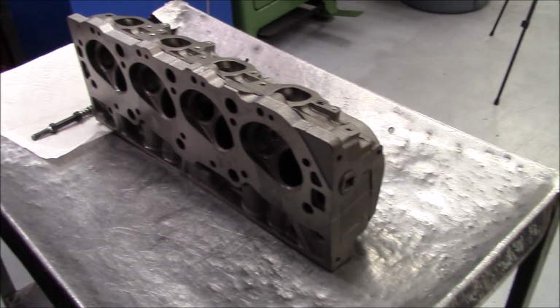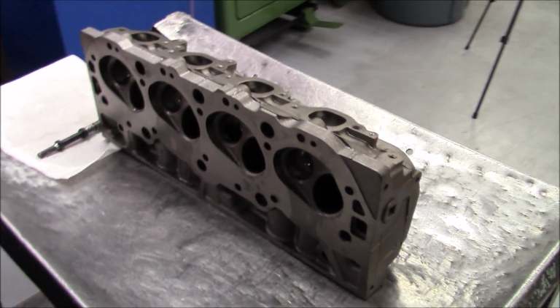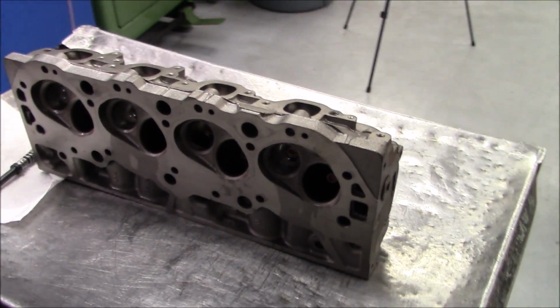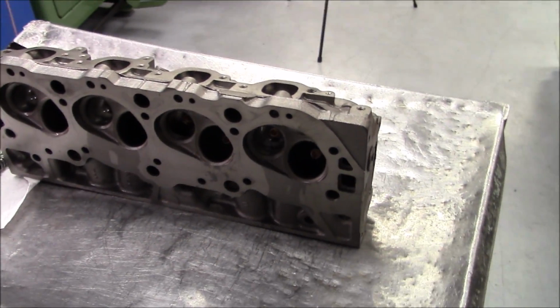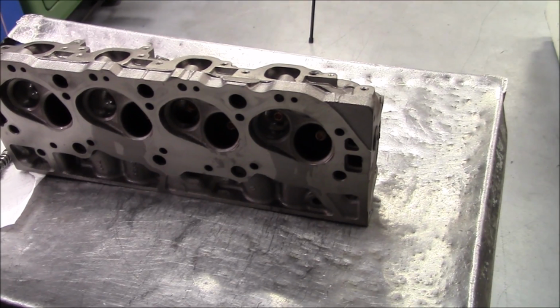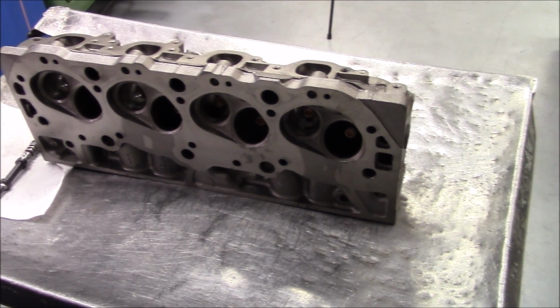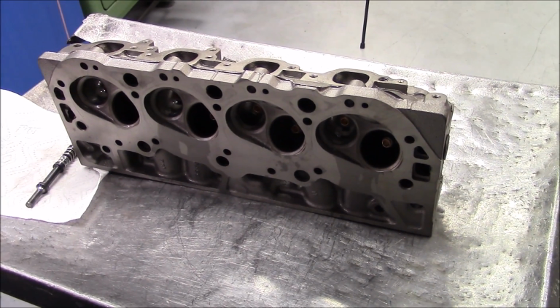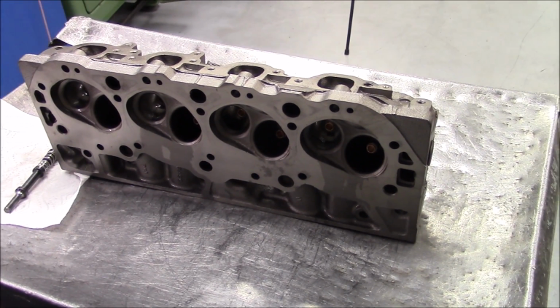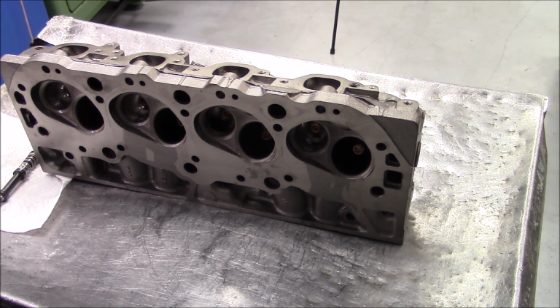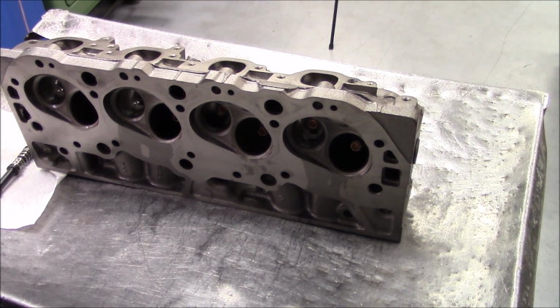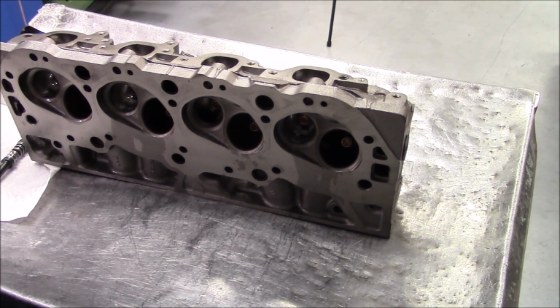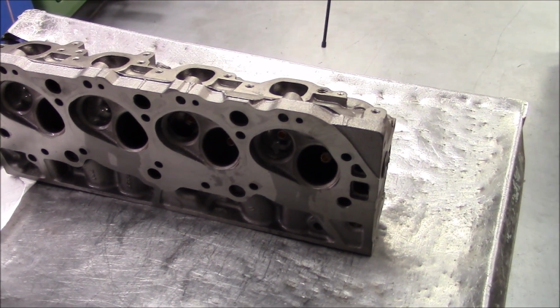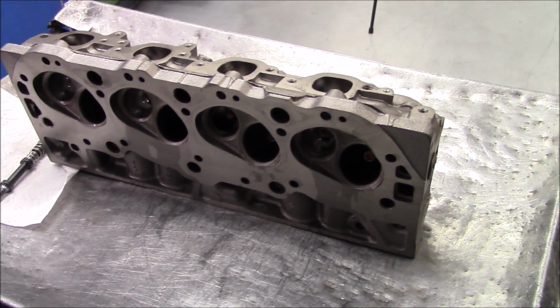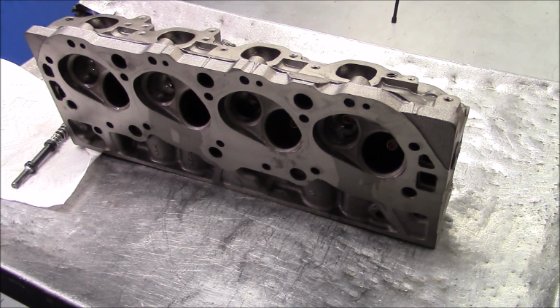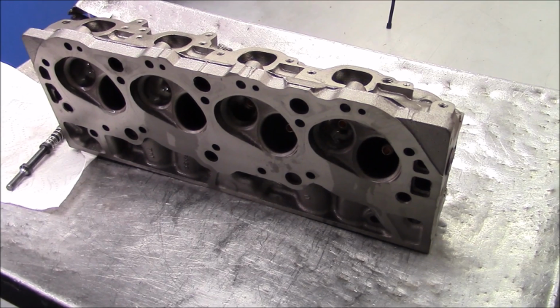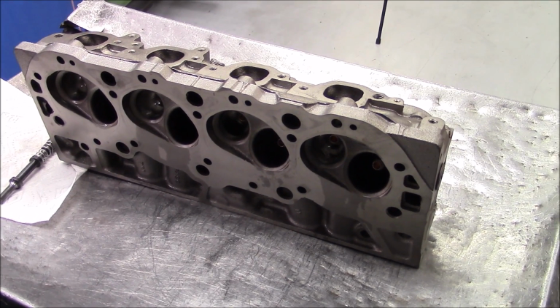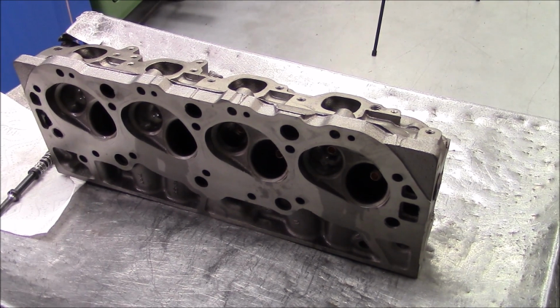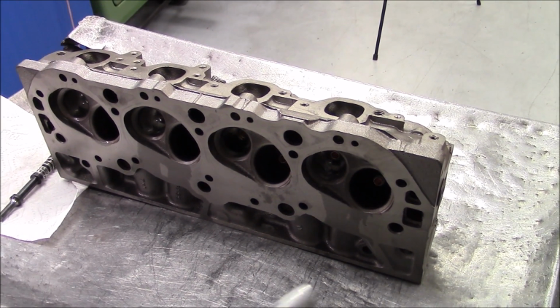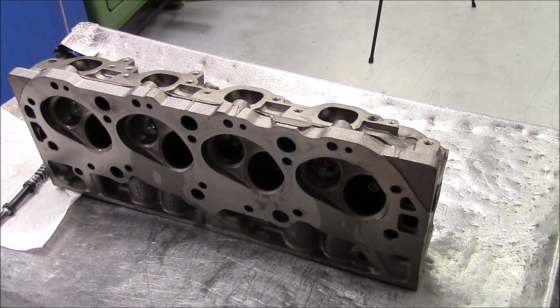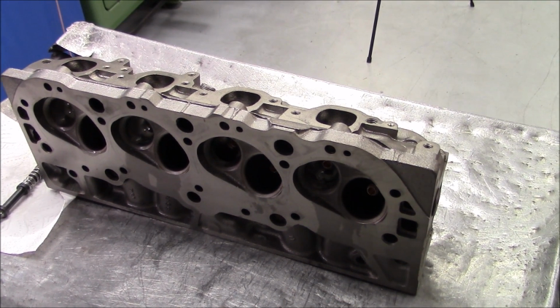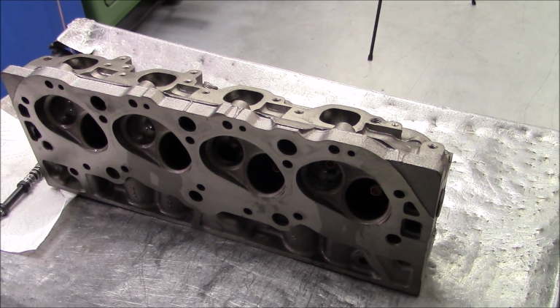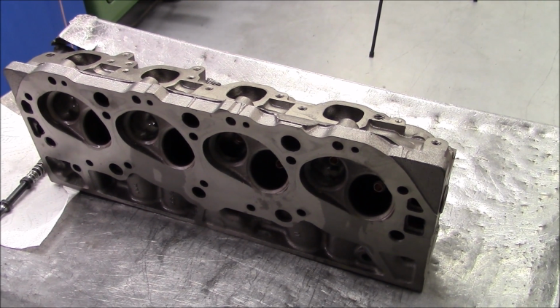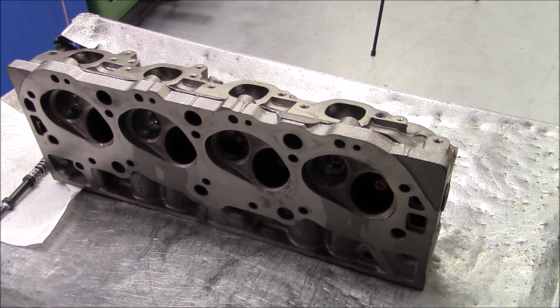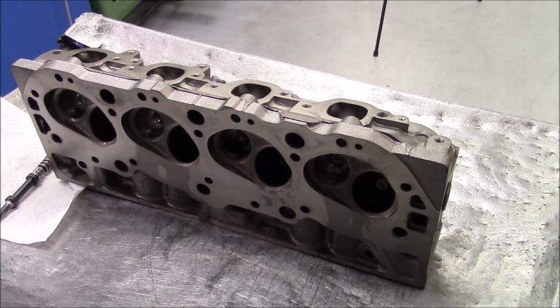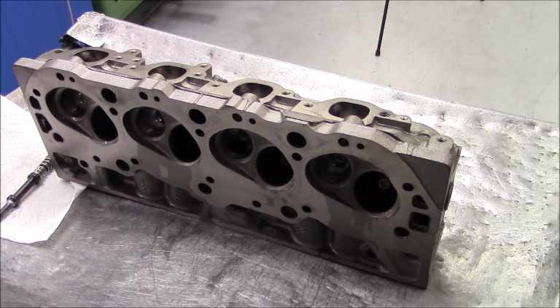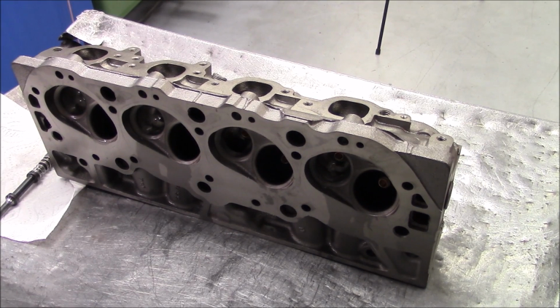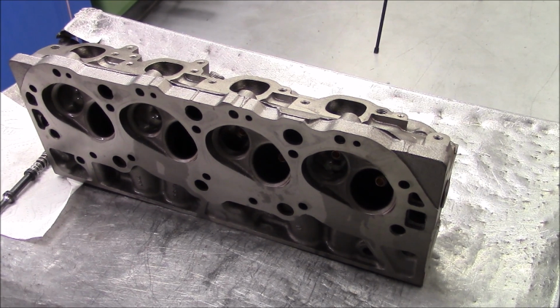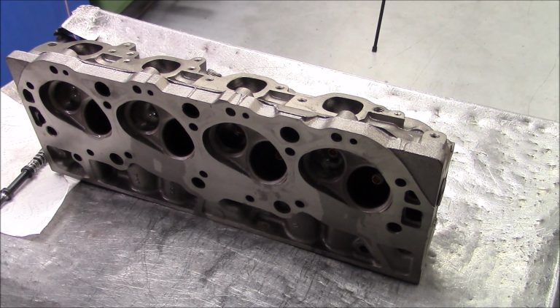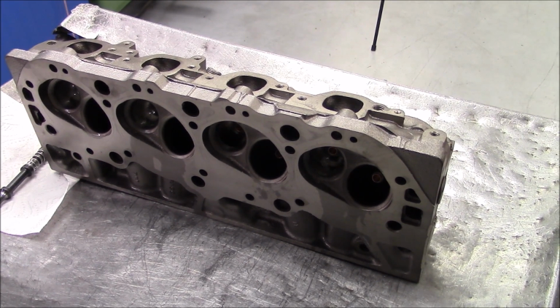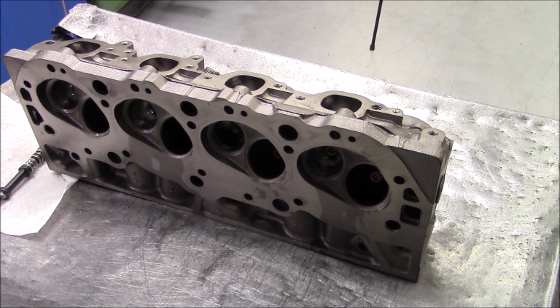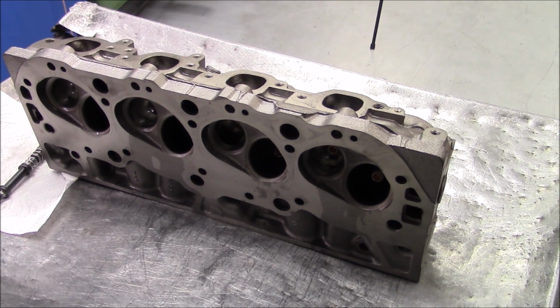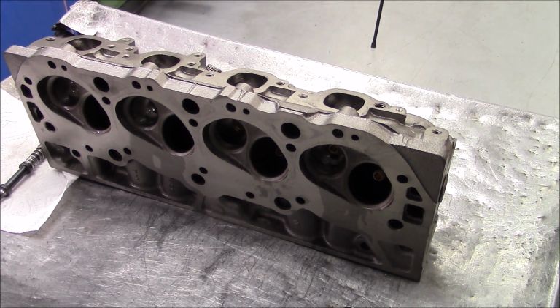We've got all eight guides broached. Now we're going to put the head back up in the head machine and trim everything up, cut for positive seals, and cut the spring pad pockets because we are working with a later model 781 head that has a high spring pad.